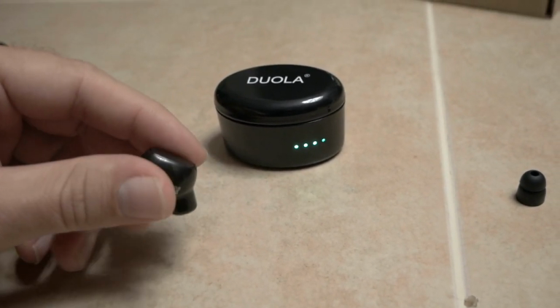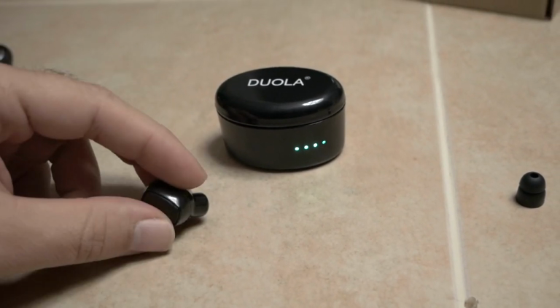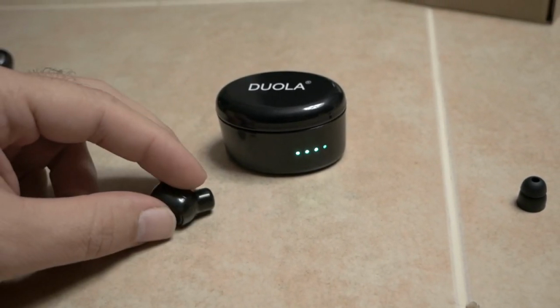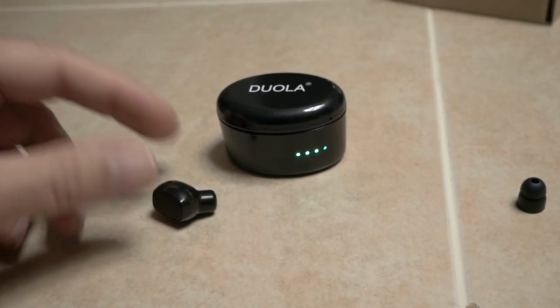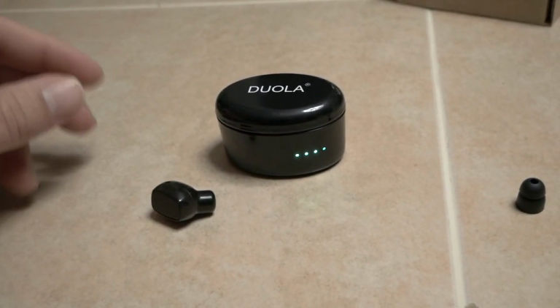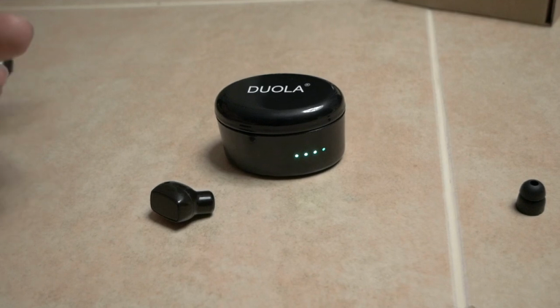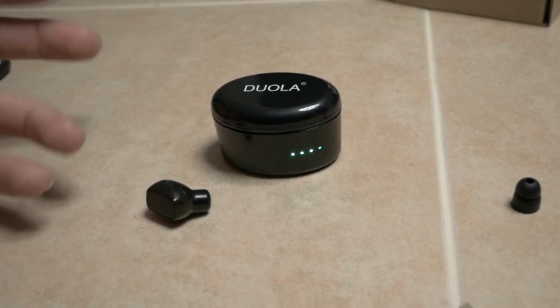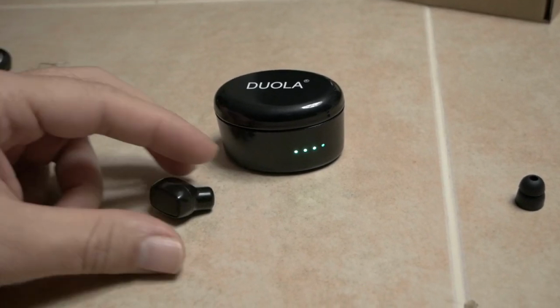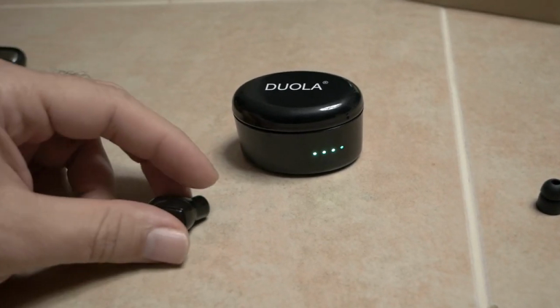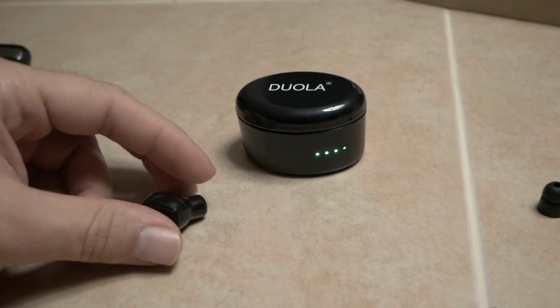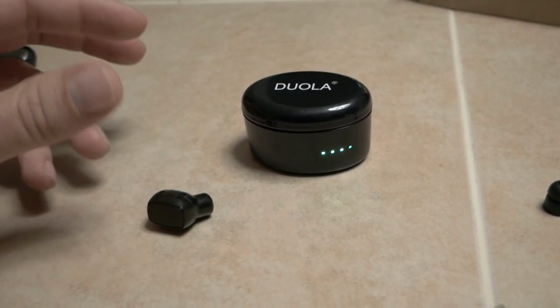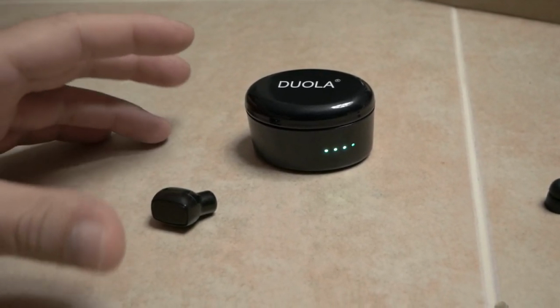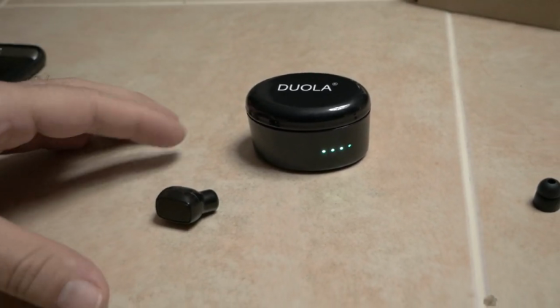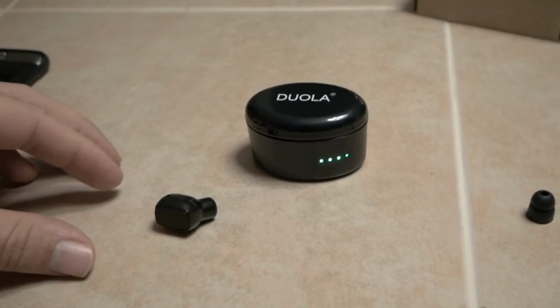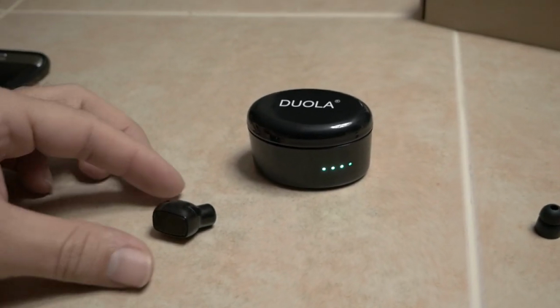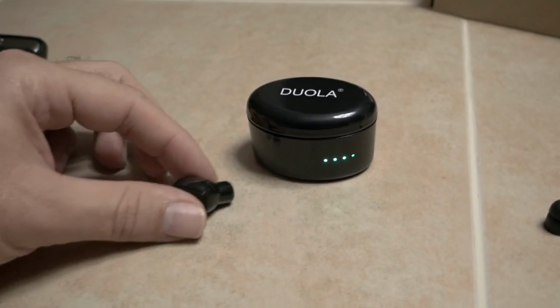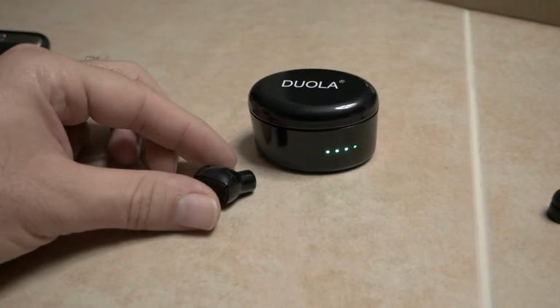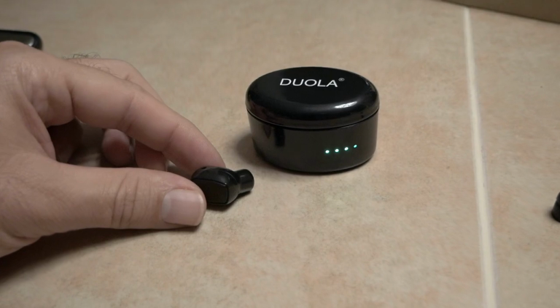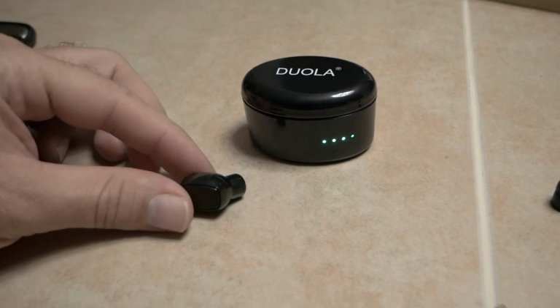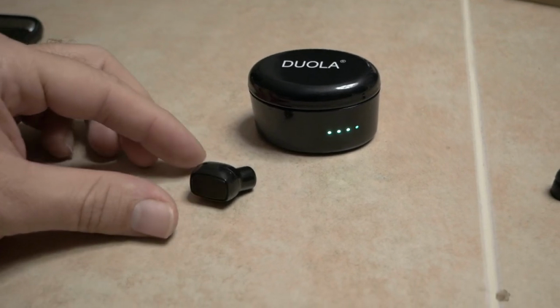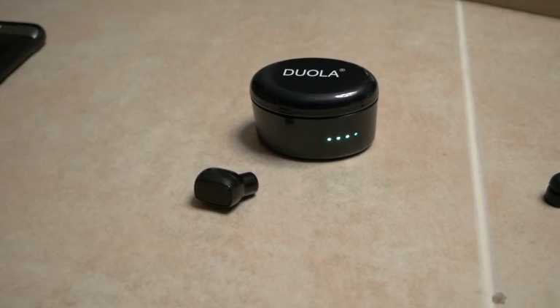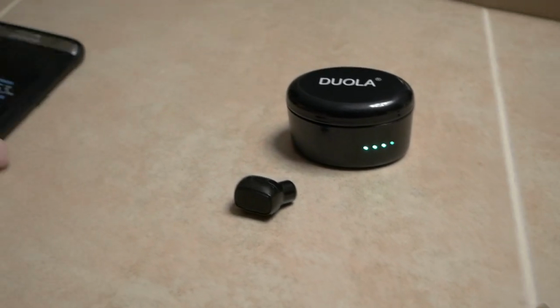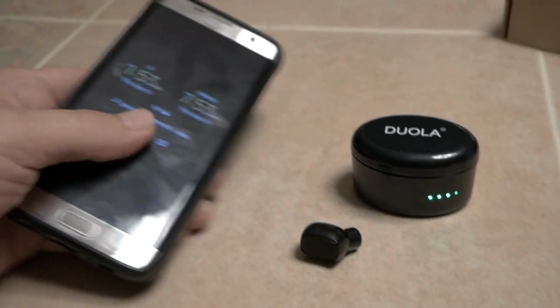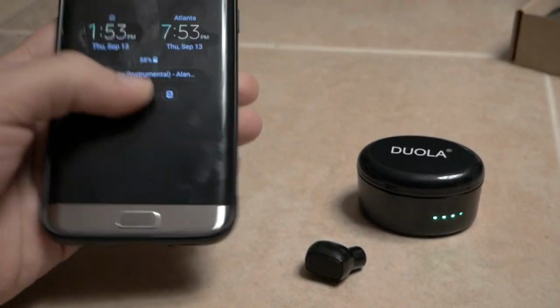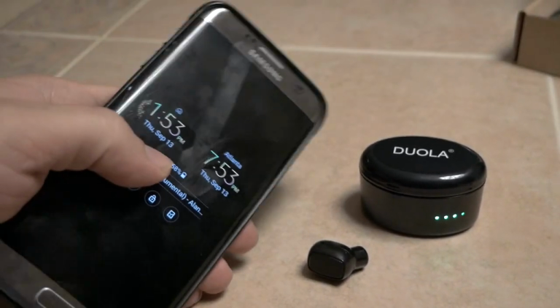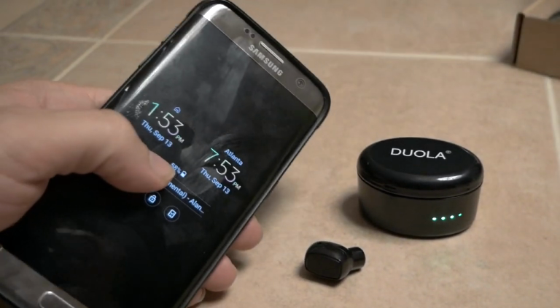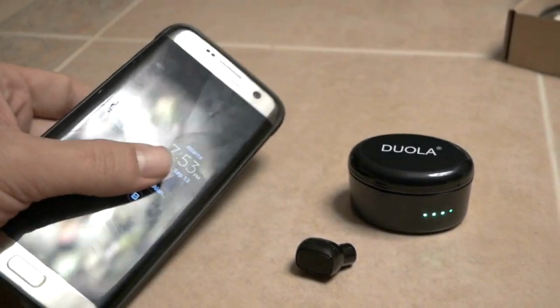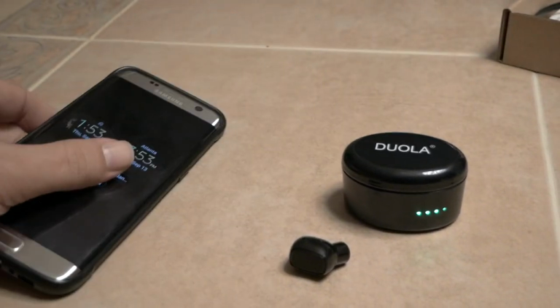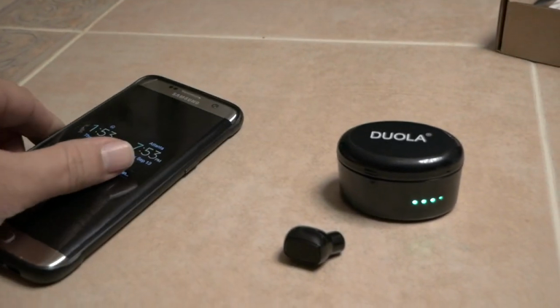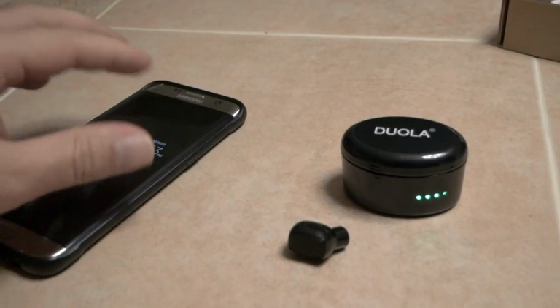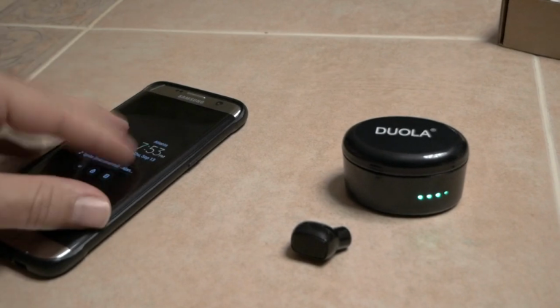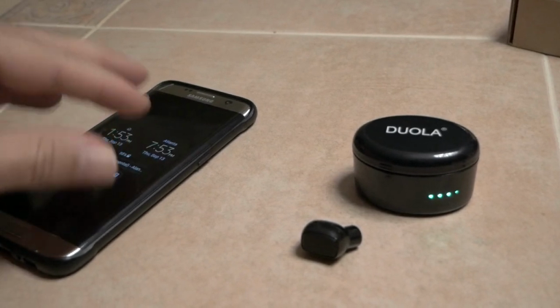It's small, you put it in your ear, you forget about it, and you can use both hands while you're talking to people. Holding your phone to your head is not a good idea because you're getting a lot of radiation.